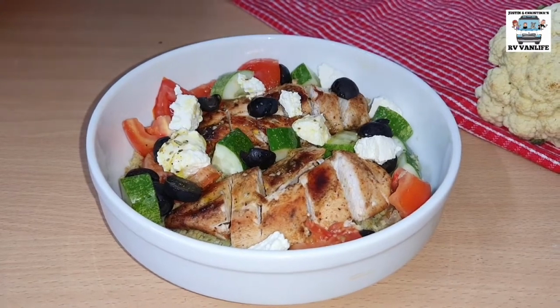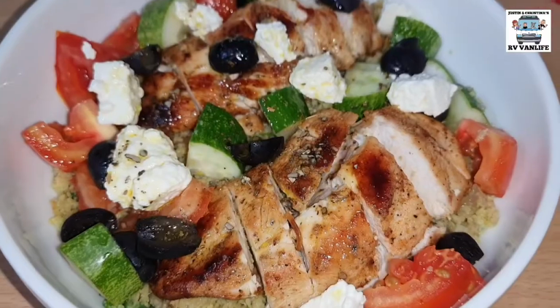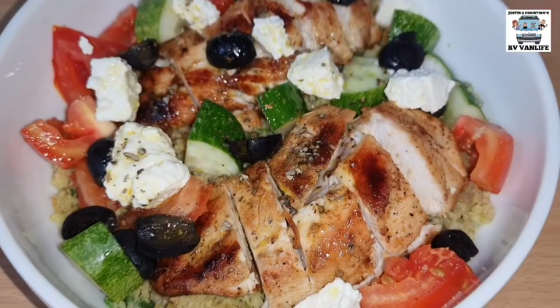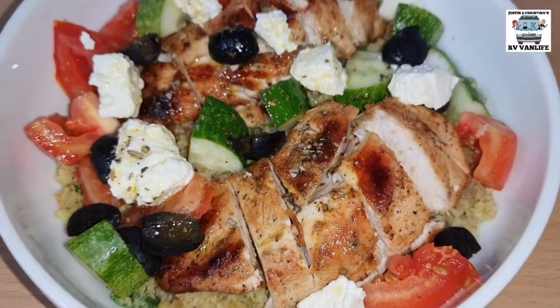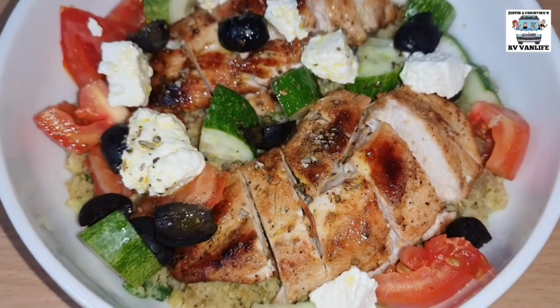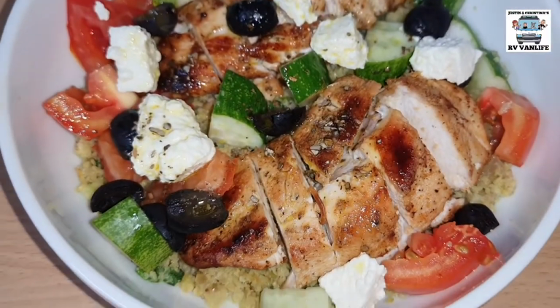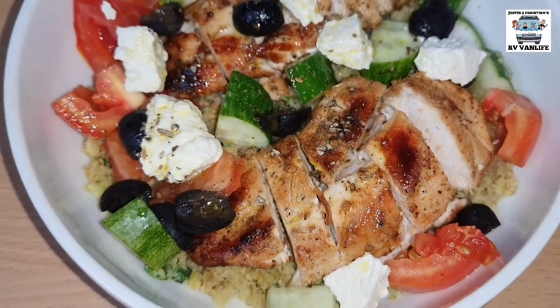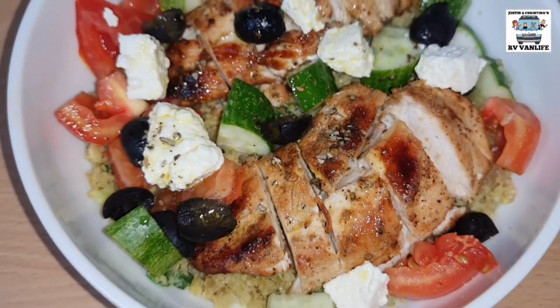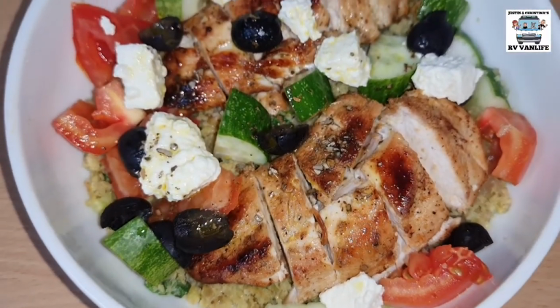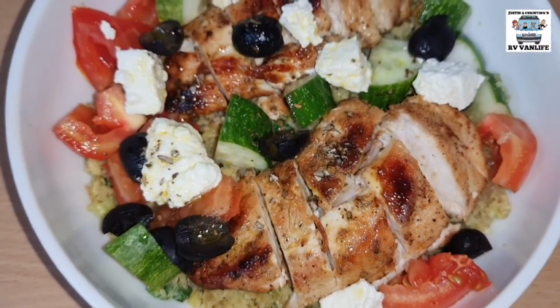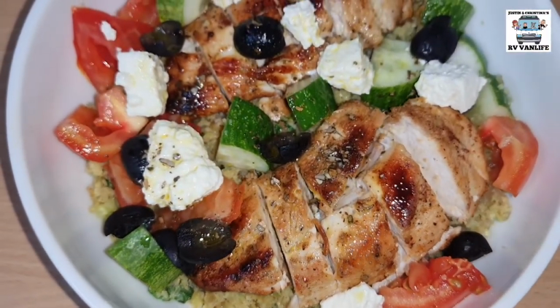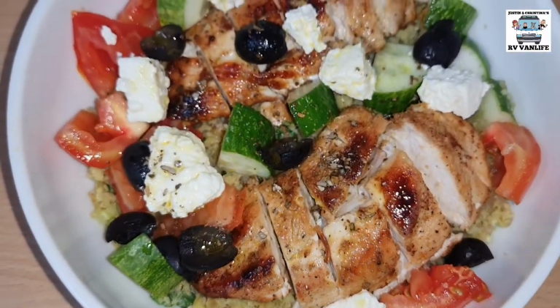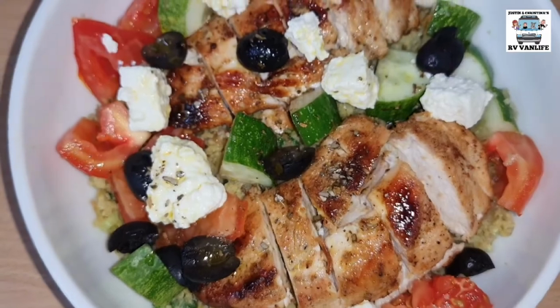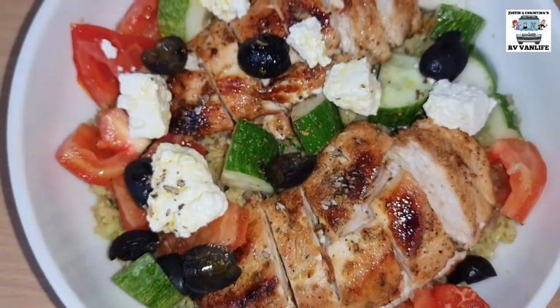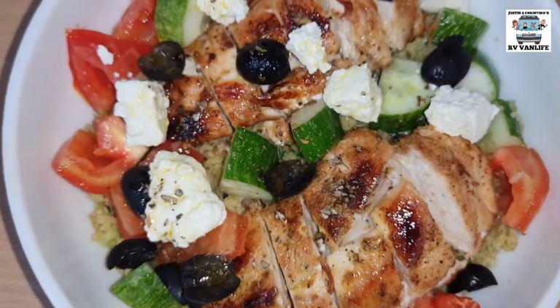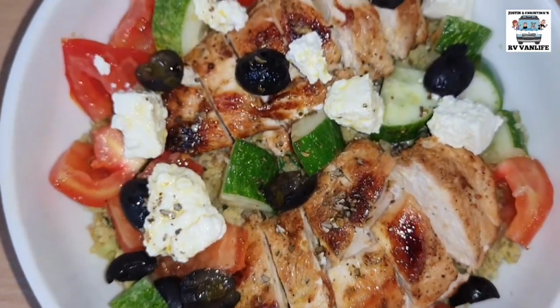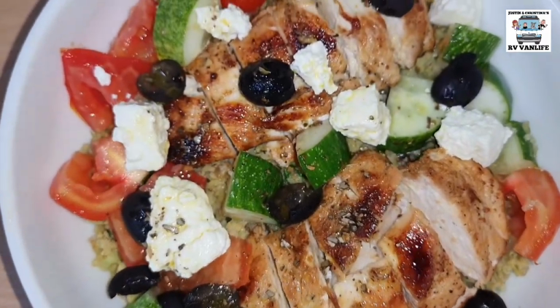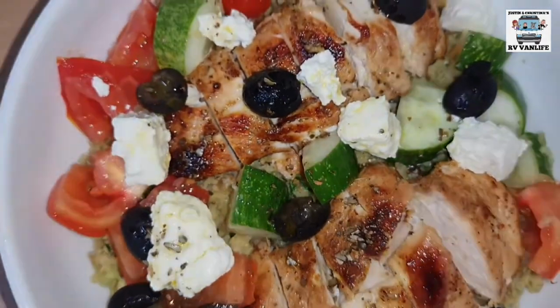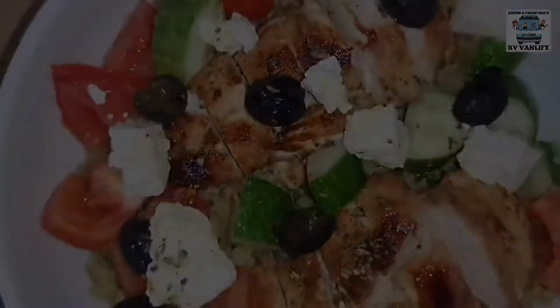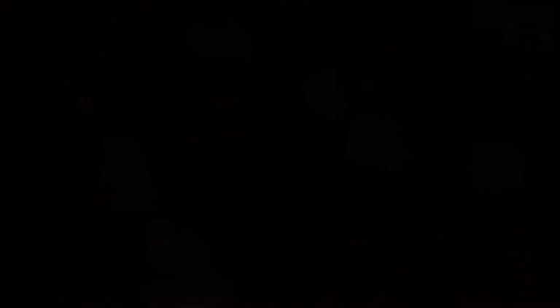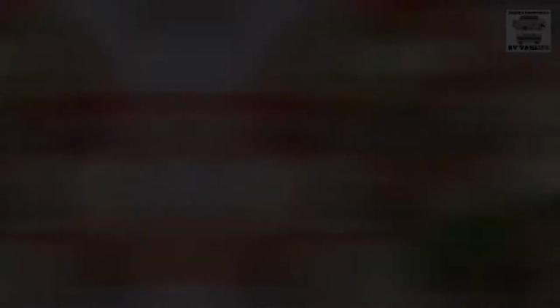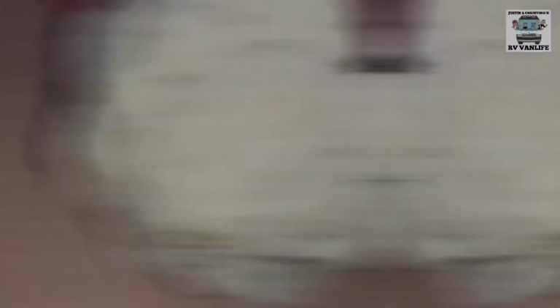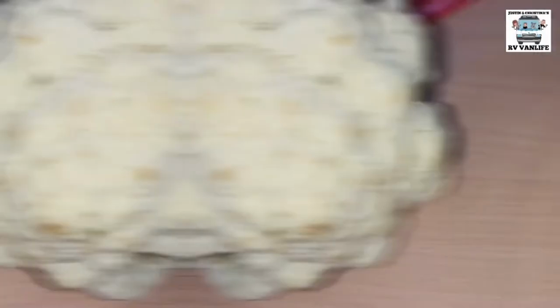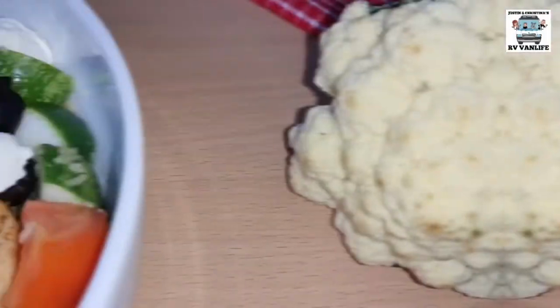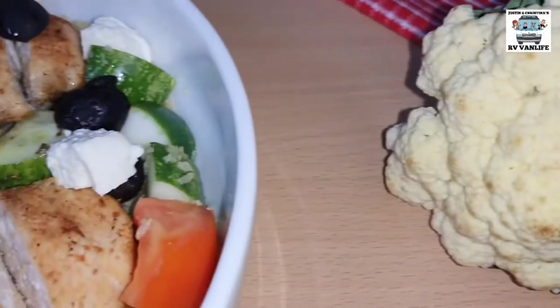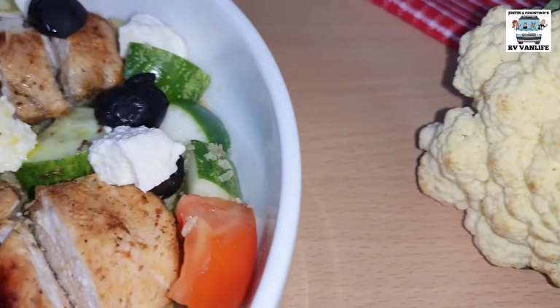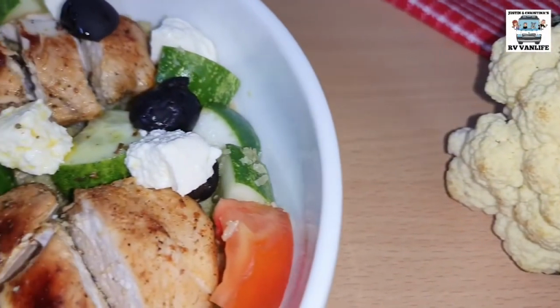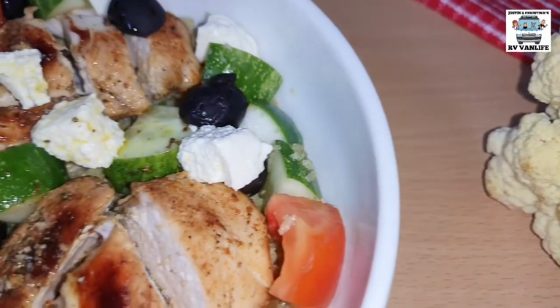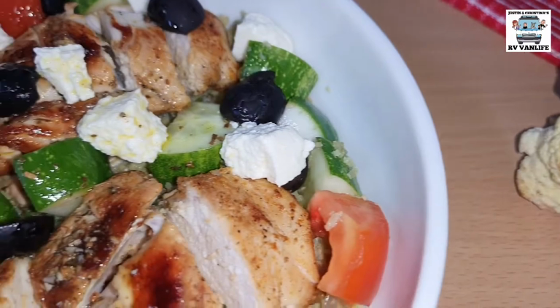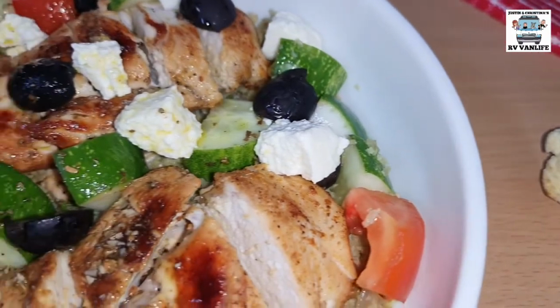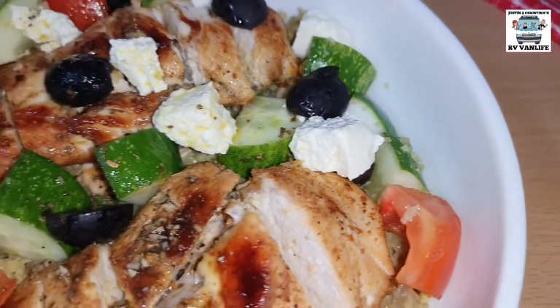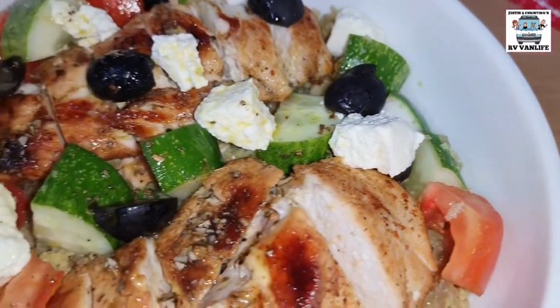All done. Enjoy! Total prep time: 30 minutes for four servings.